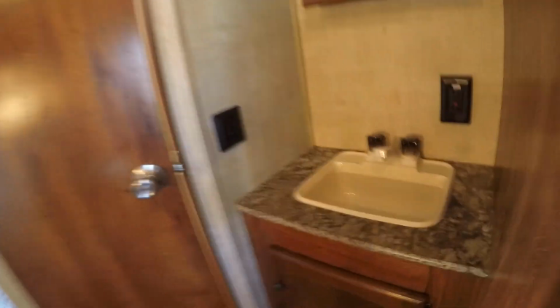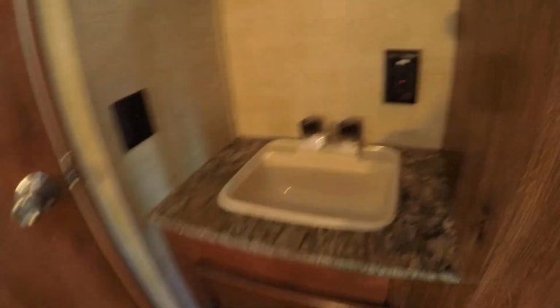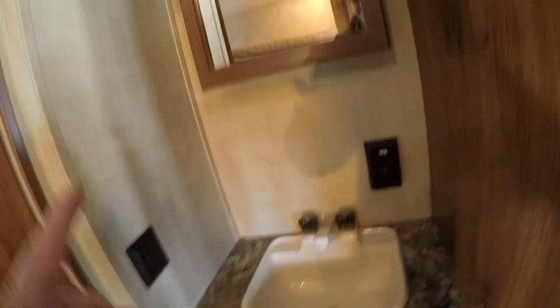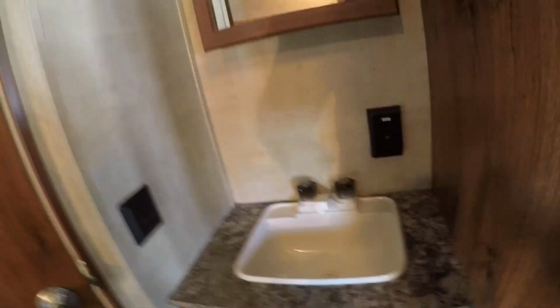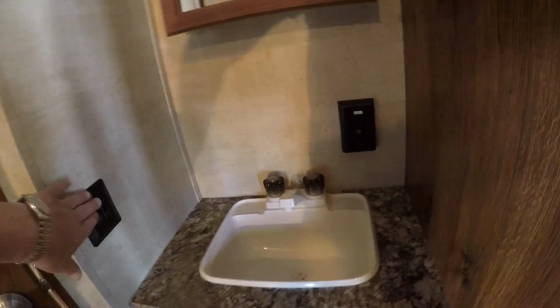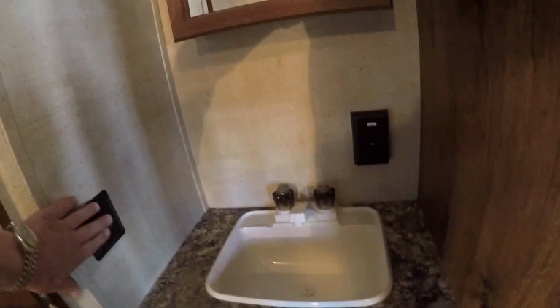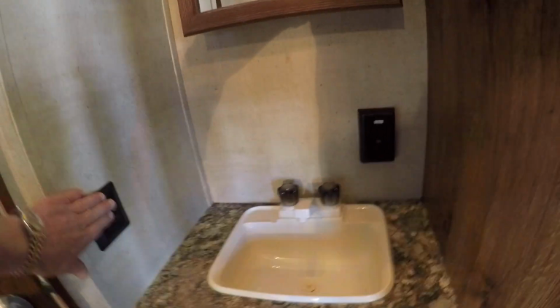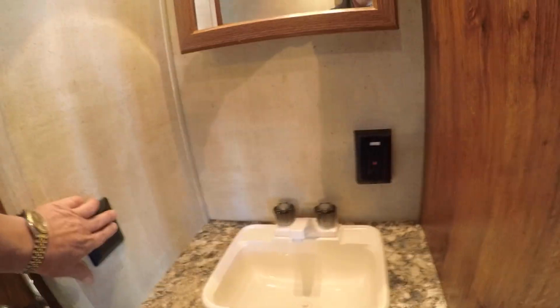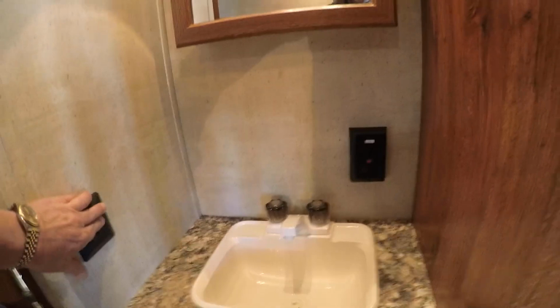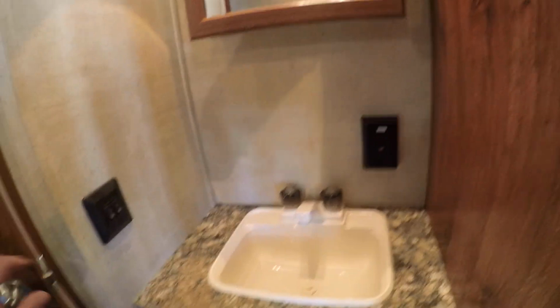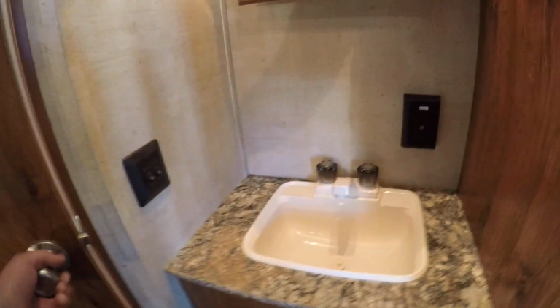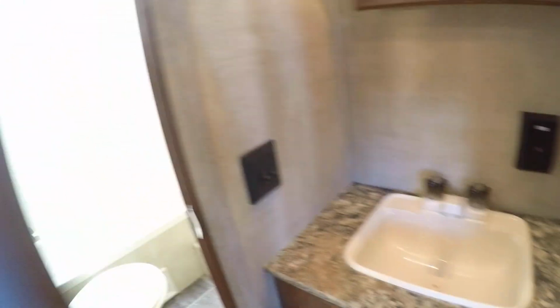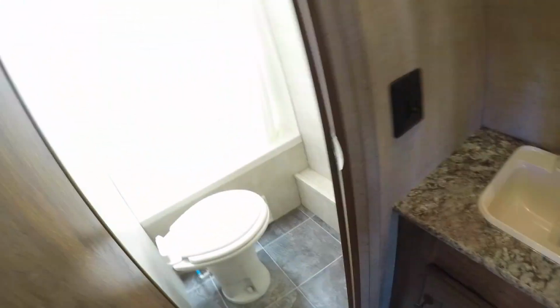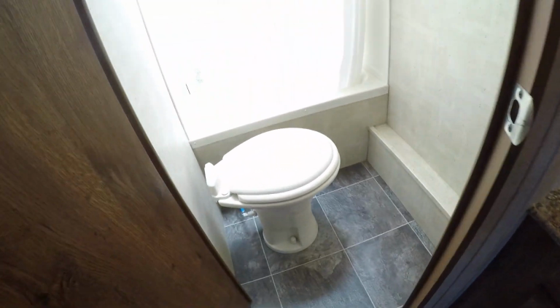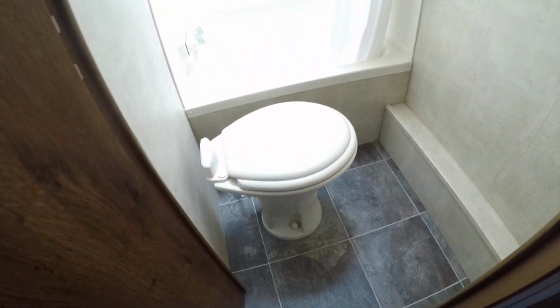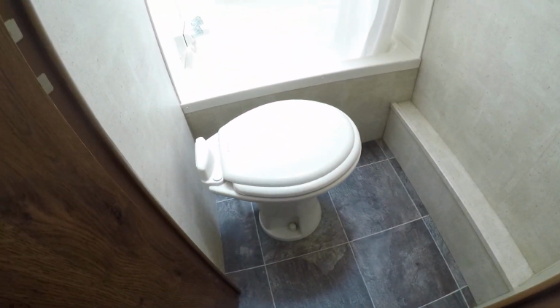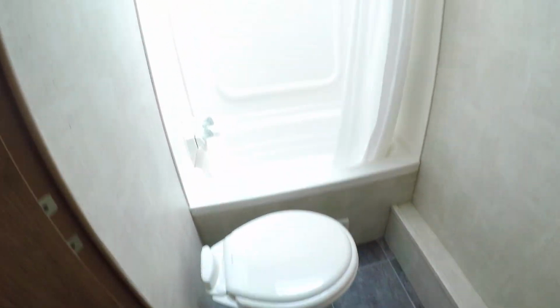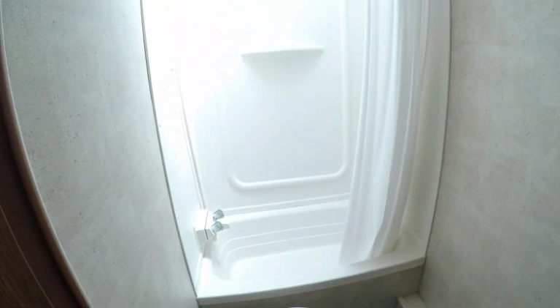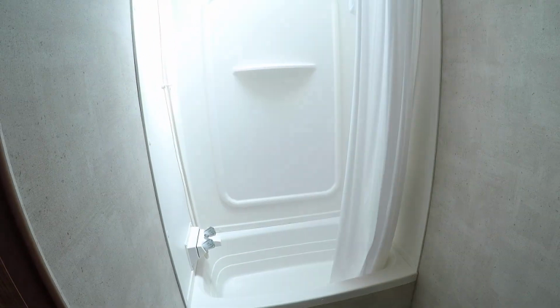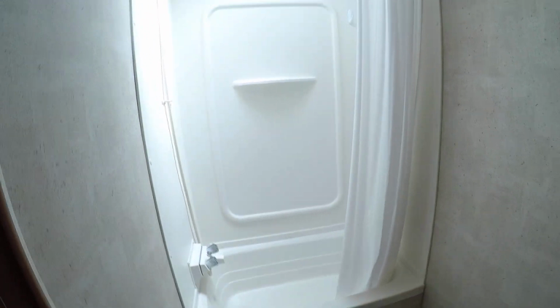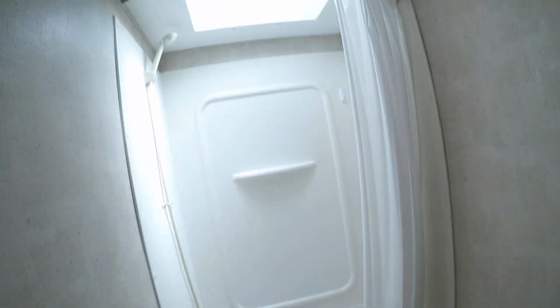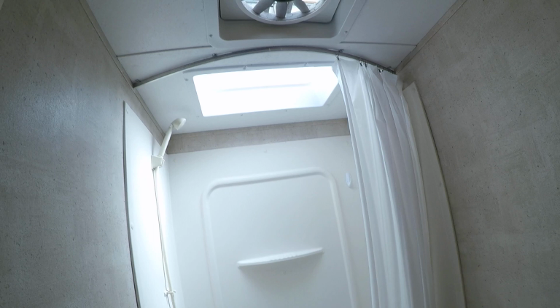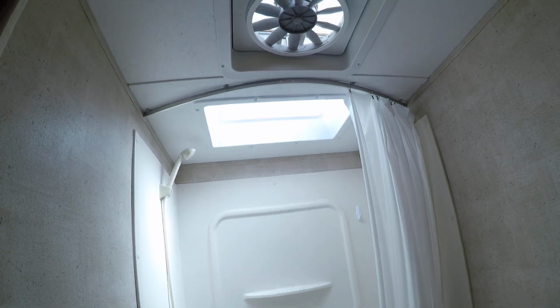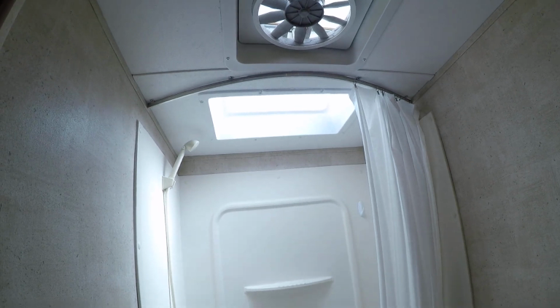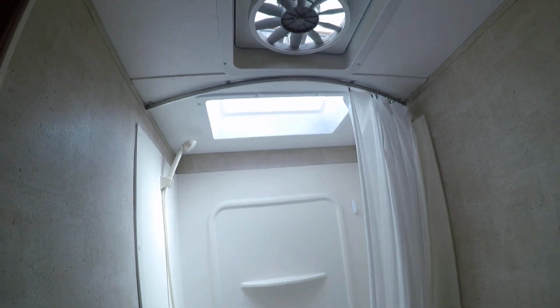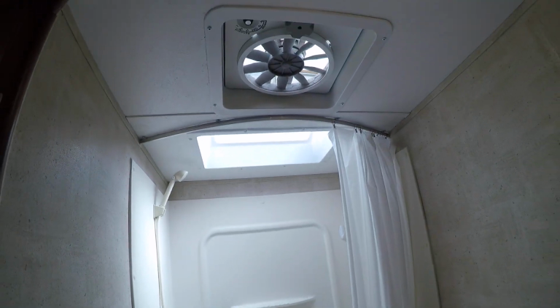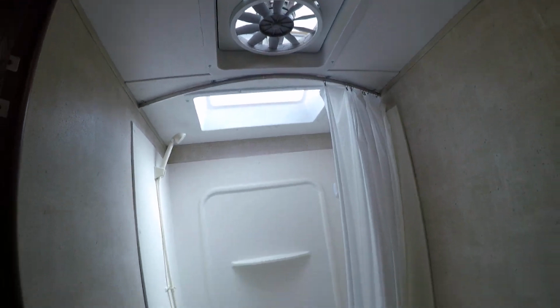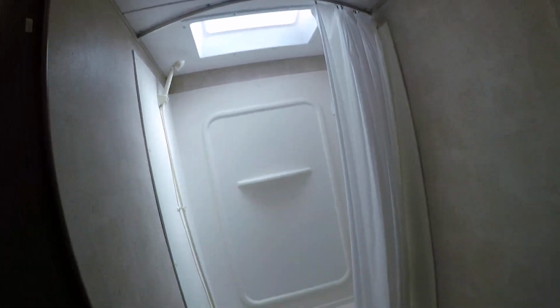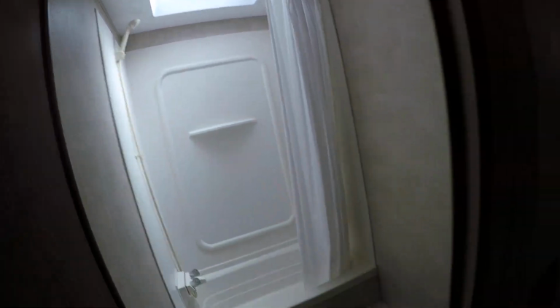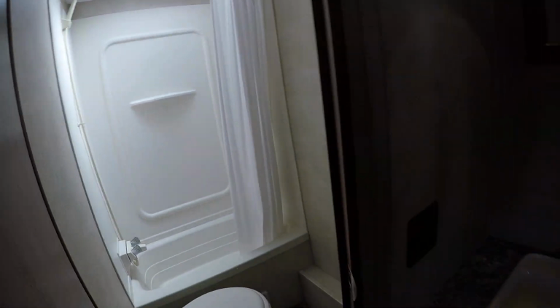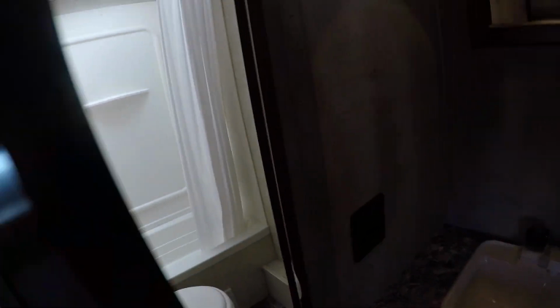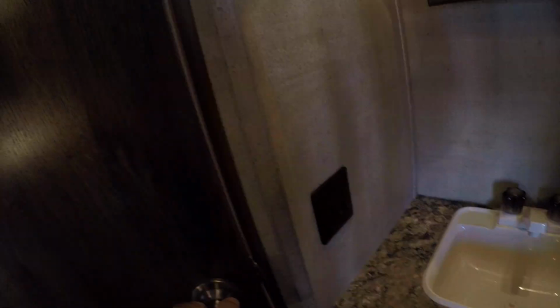Sink, vanity mirror, and there are lights here too. Foot-flush toilet, and a shower stall with an overhead skylight and power exhaust fan.